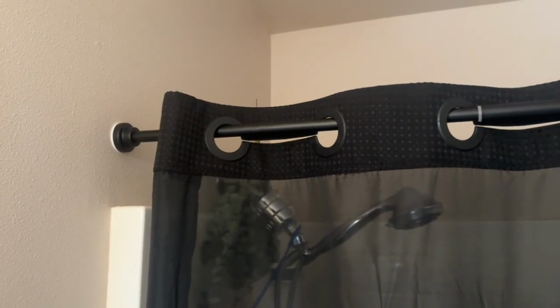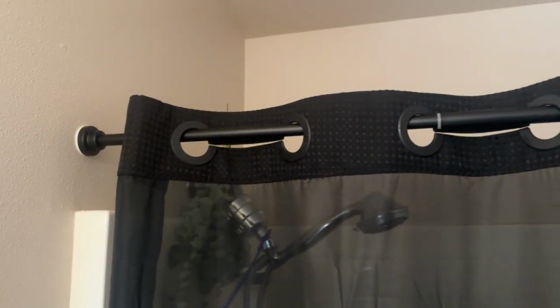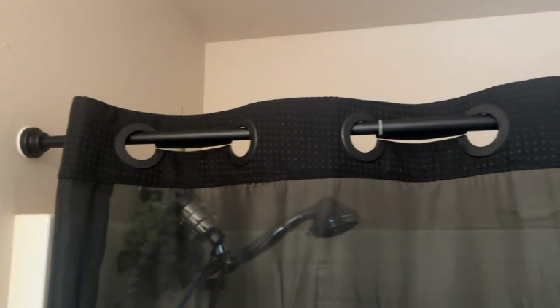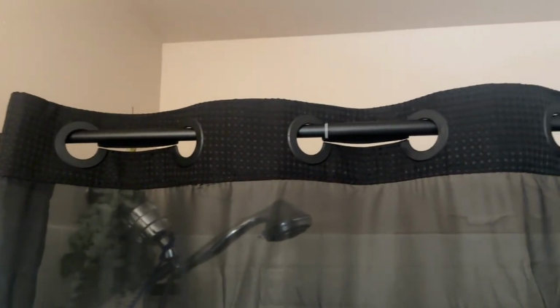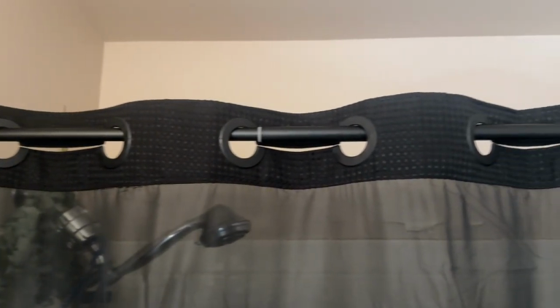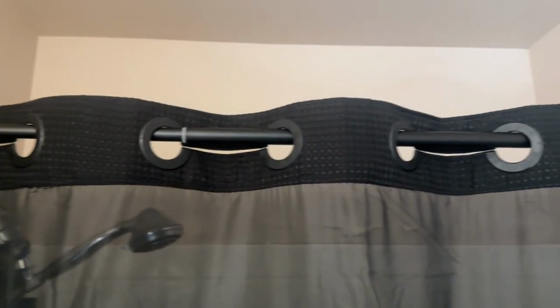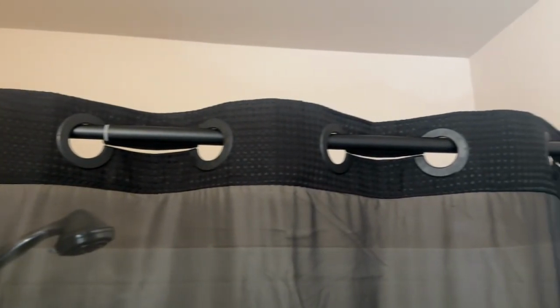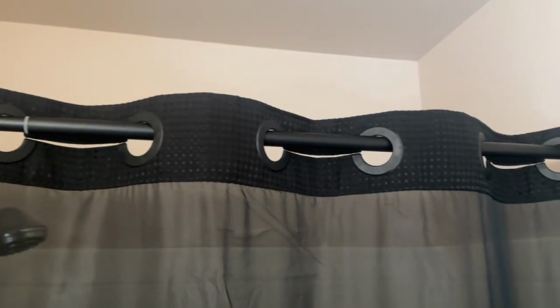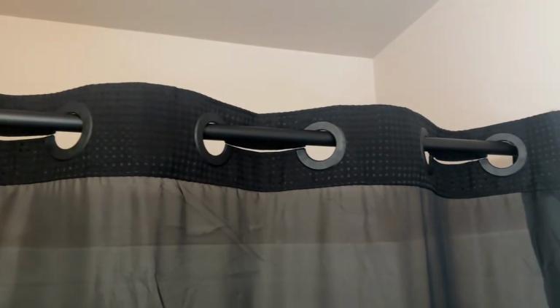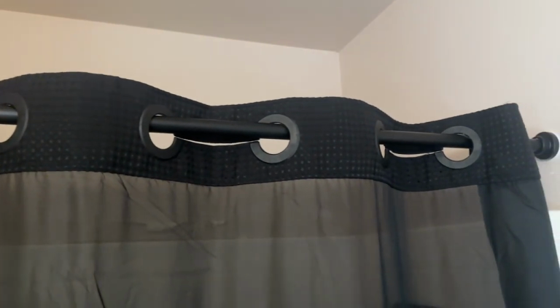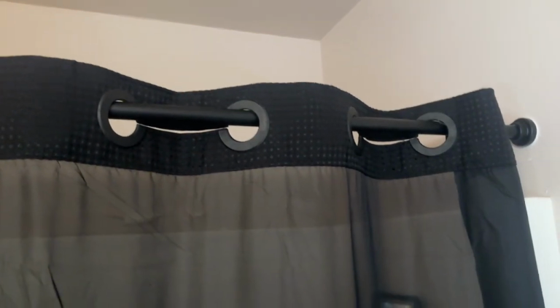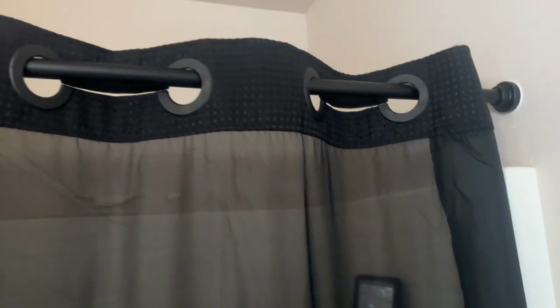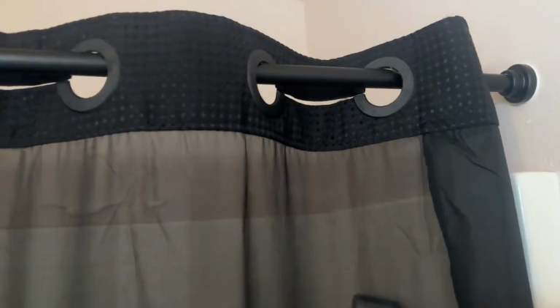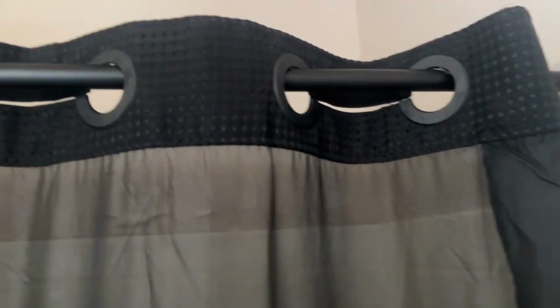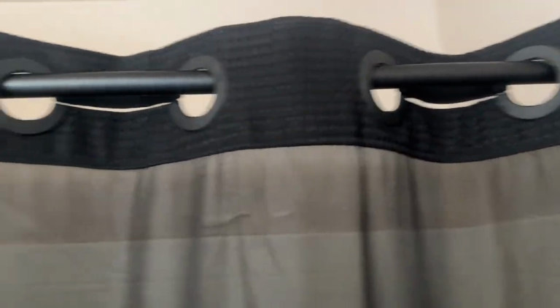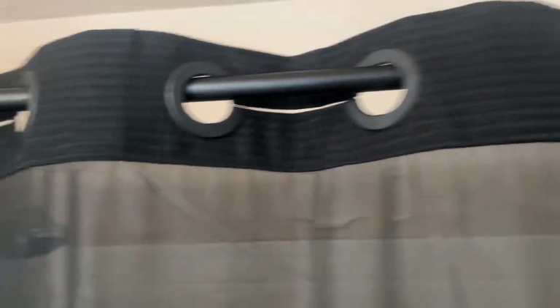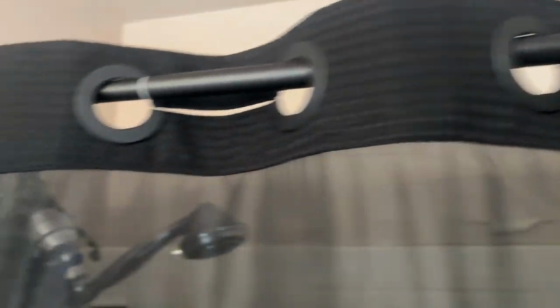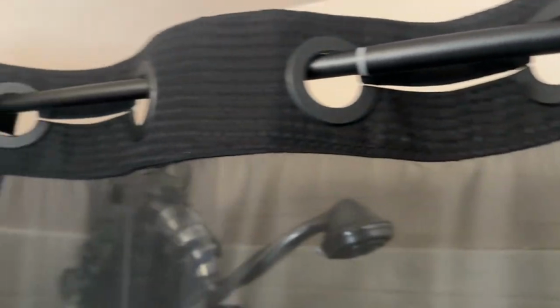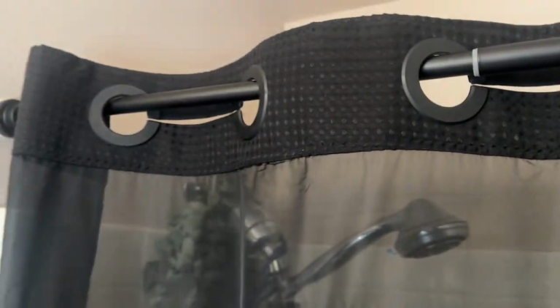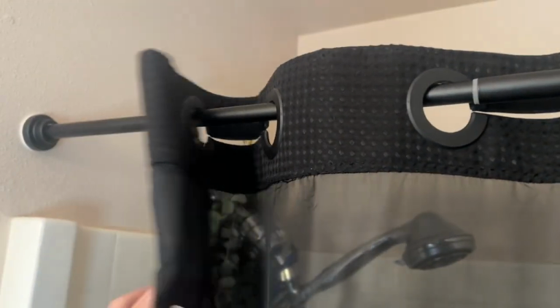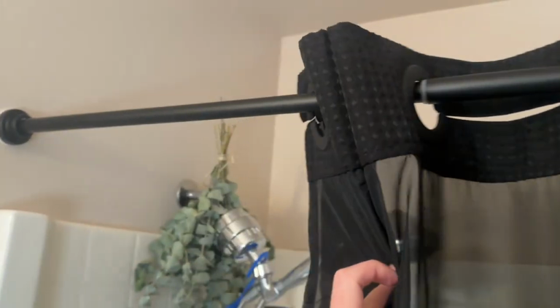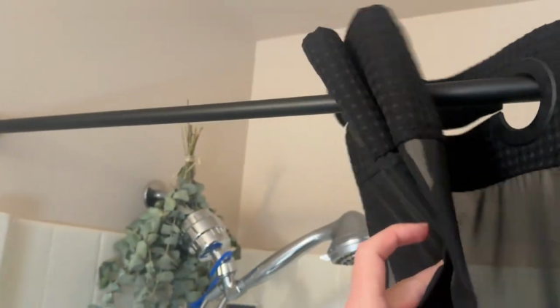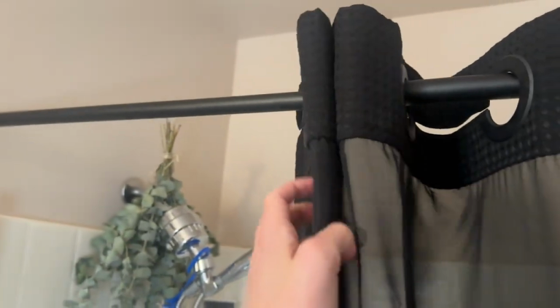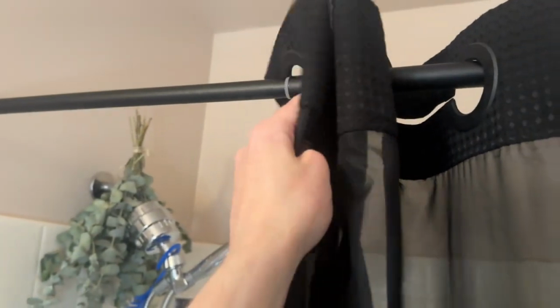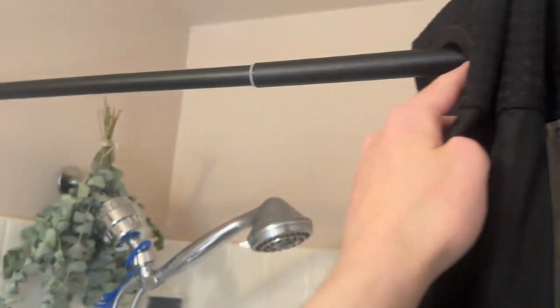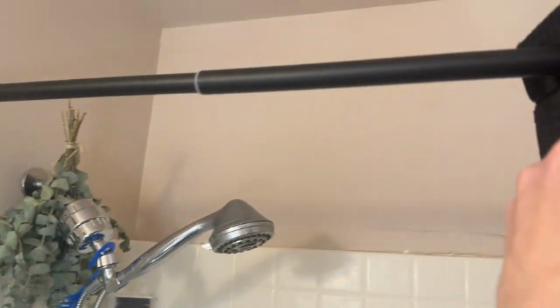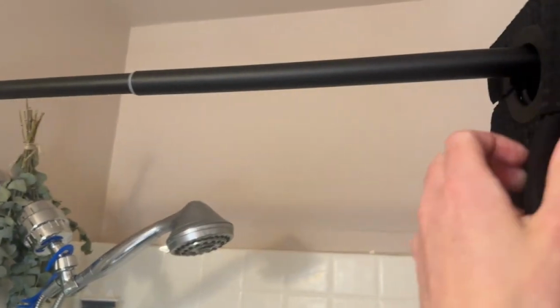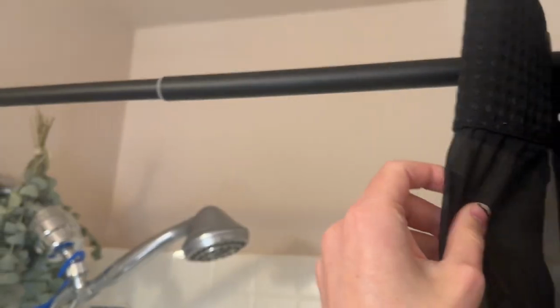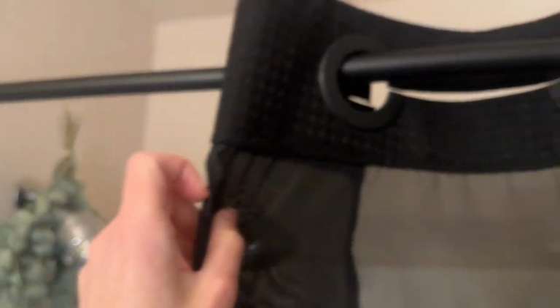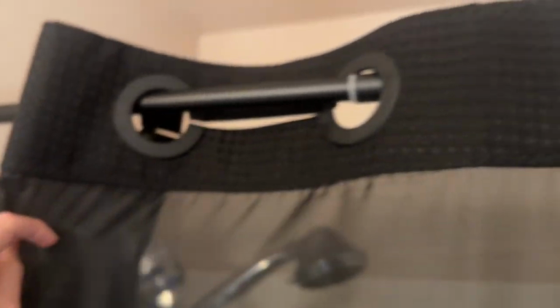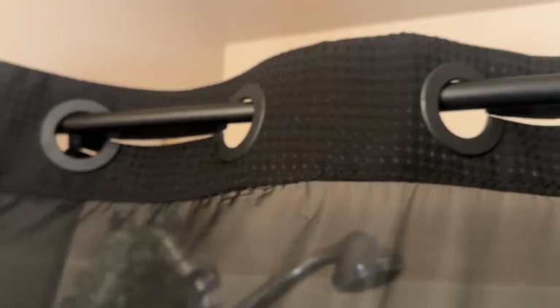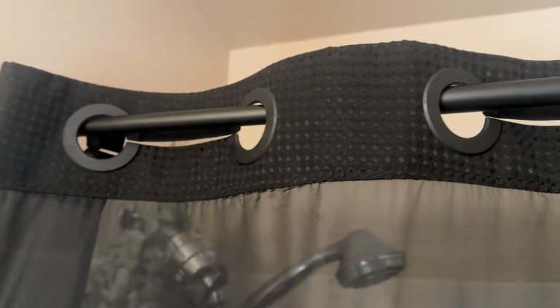This is the black Asemku shower curtain rod. In this video I'm going to be talking about how it works, how you put it up, take it down, my thoughts on it, and some more details about it.